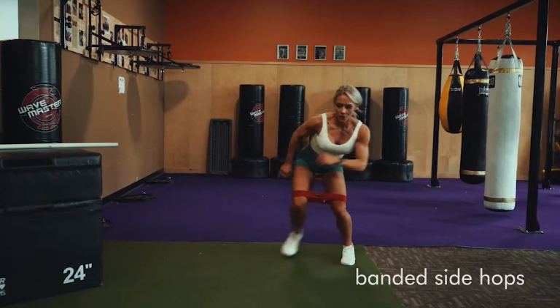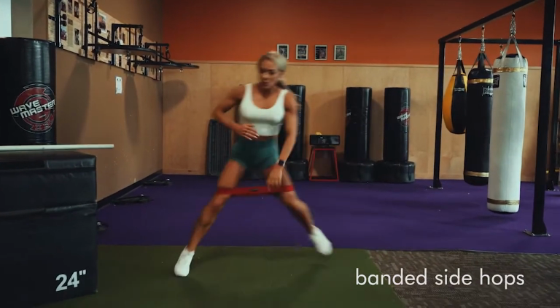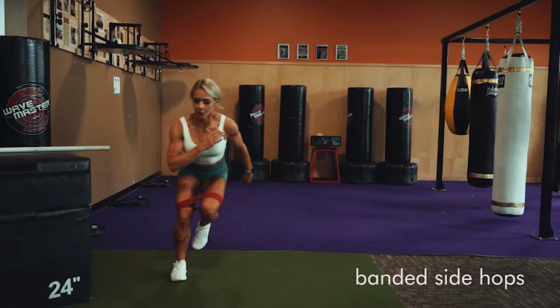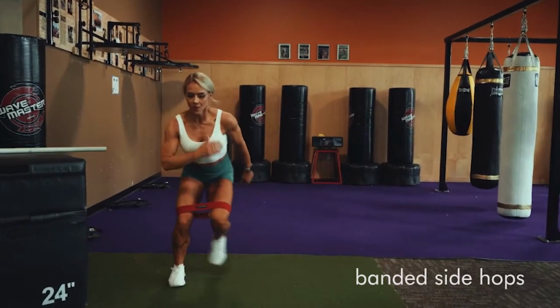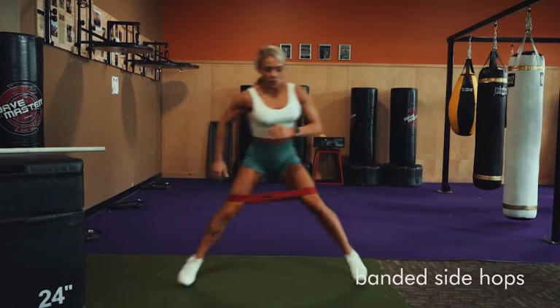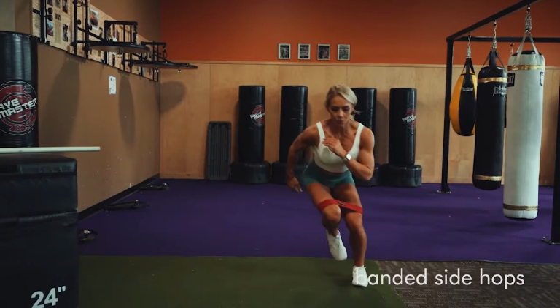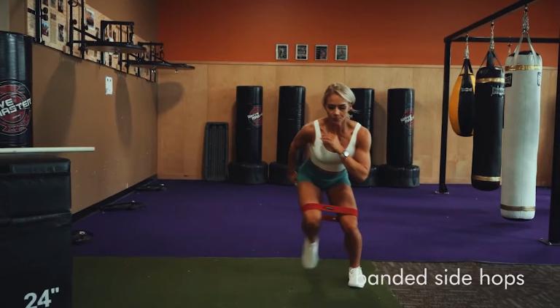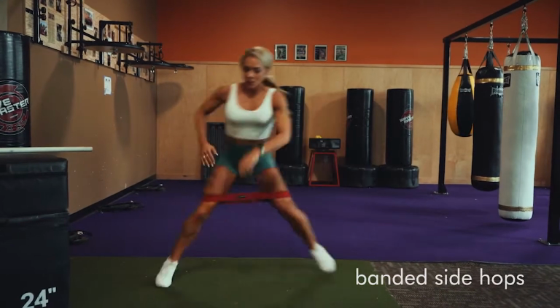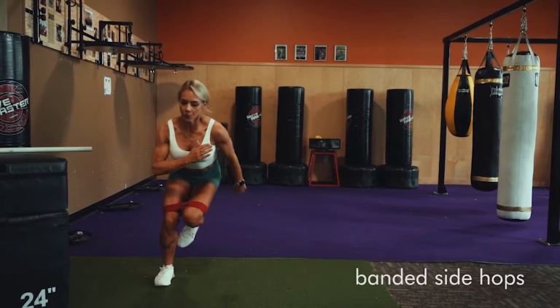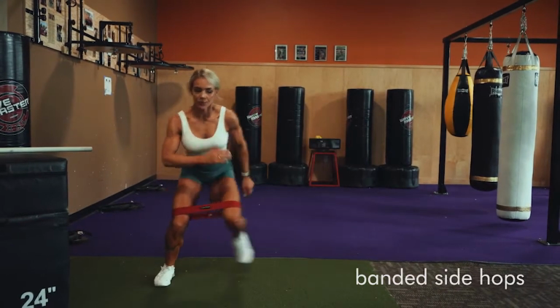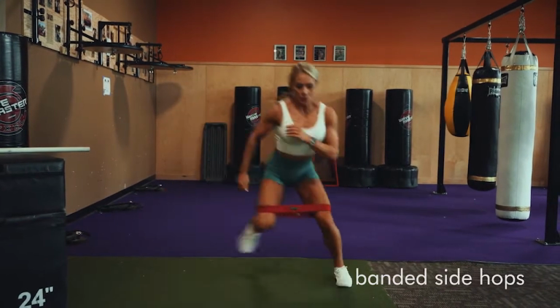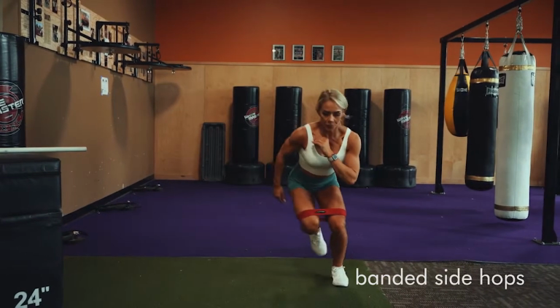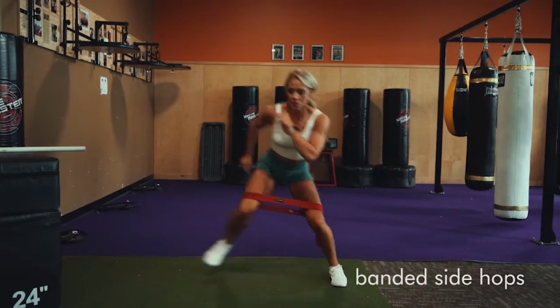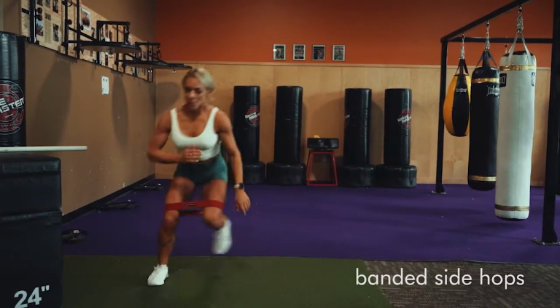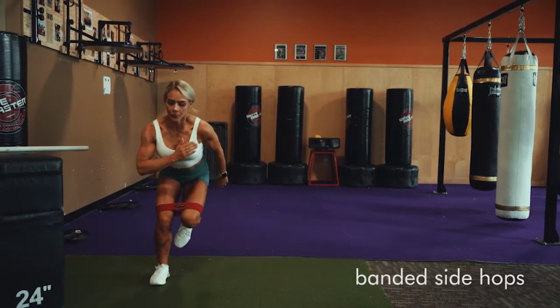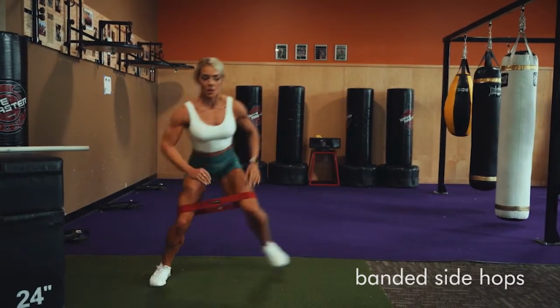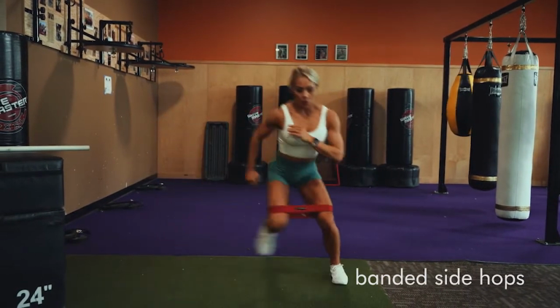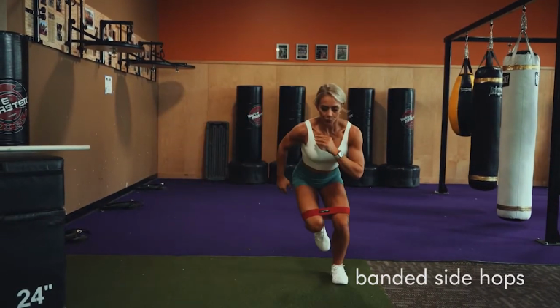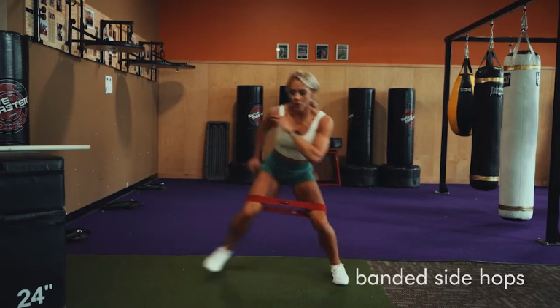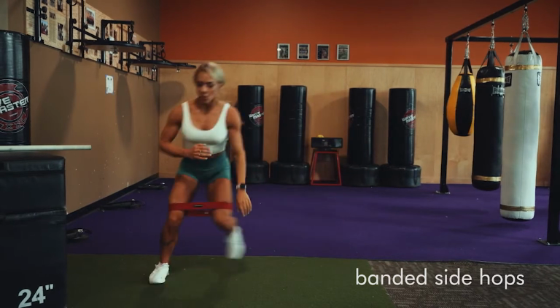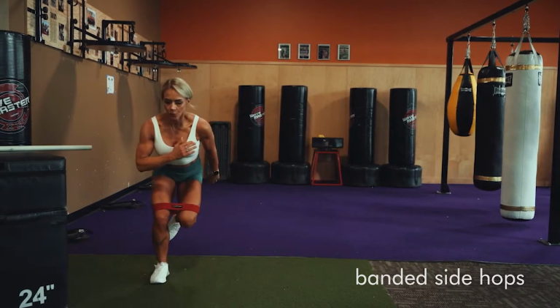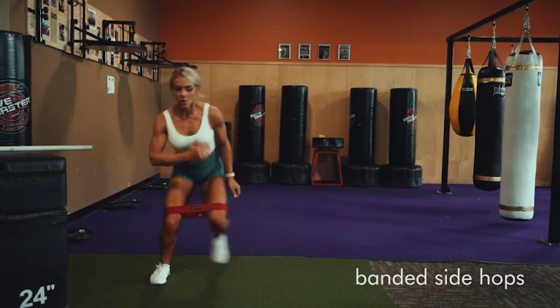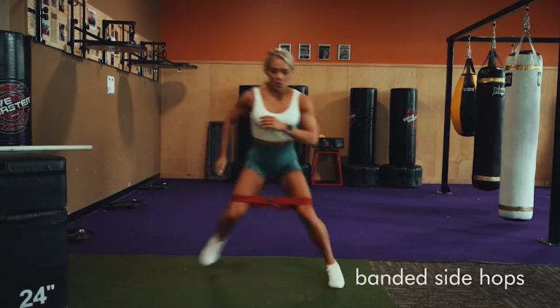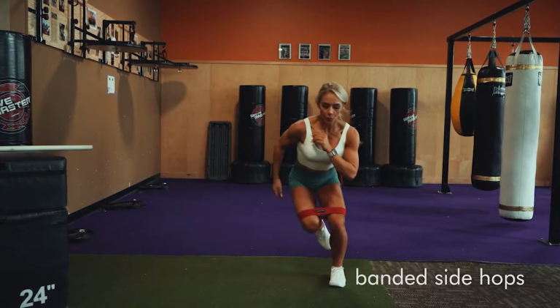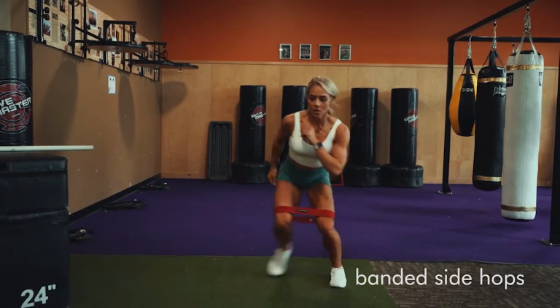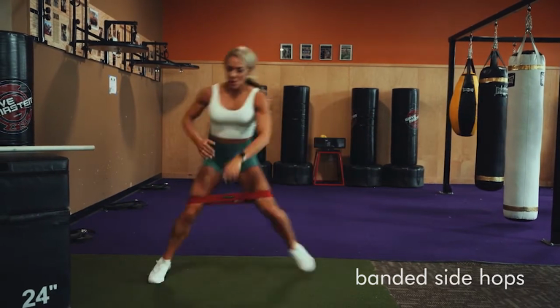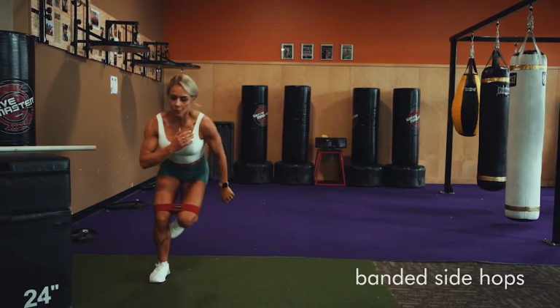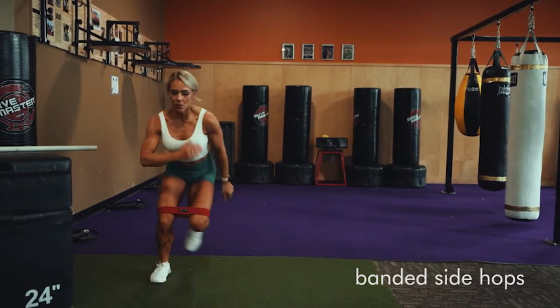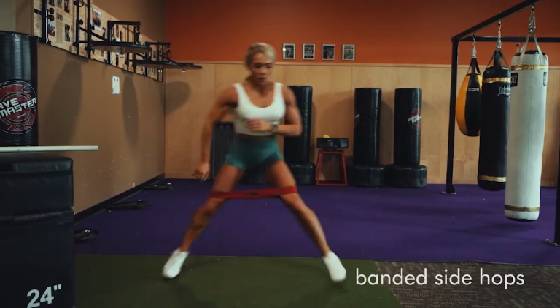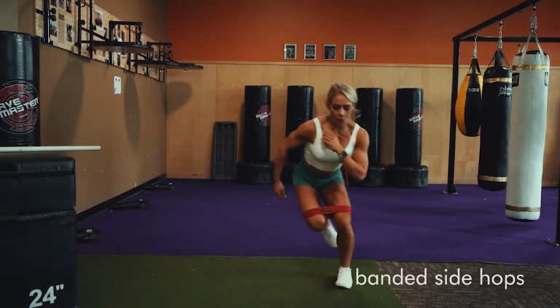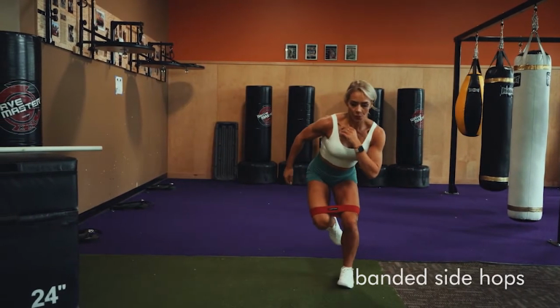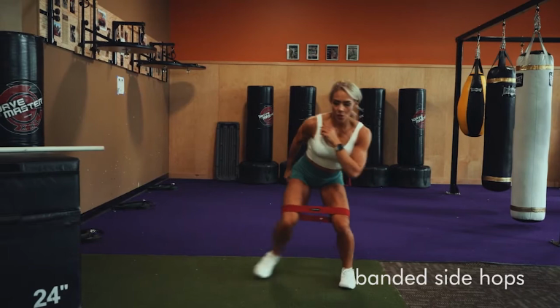With the band just right above your knees, you're going to hop over from side to side, landing on one foot. You can tap the other toe down if you need to. Really focus on sticking that landing before hopping over to the other side.